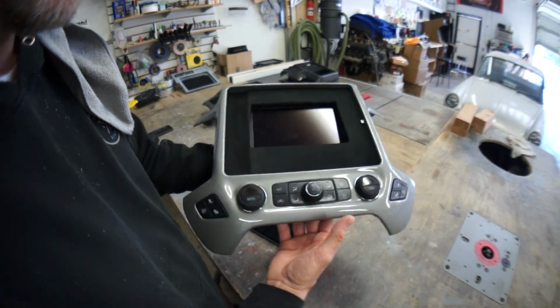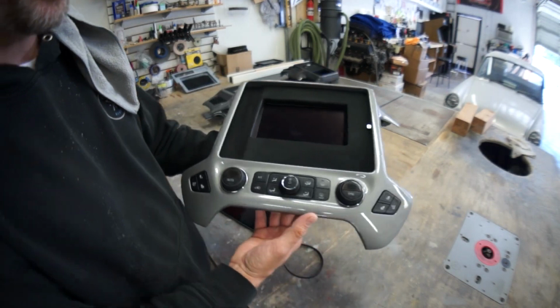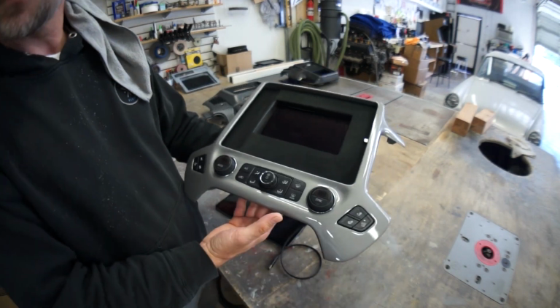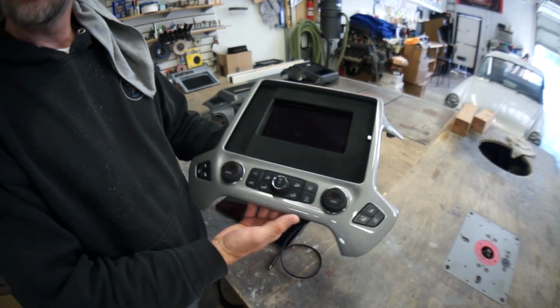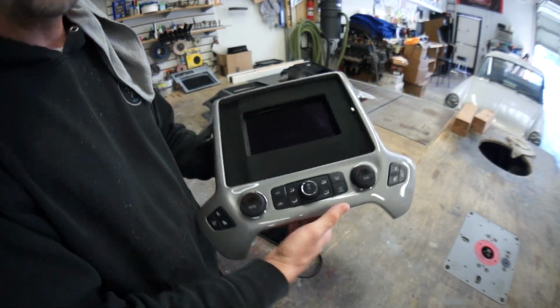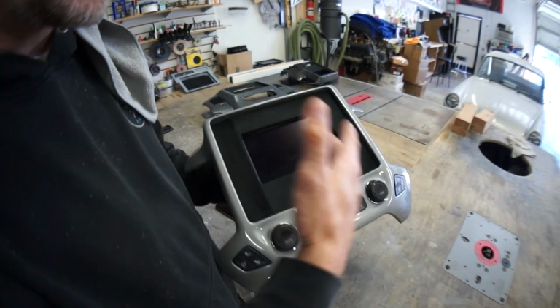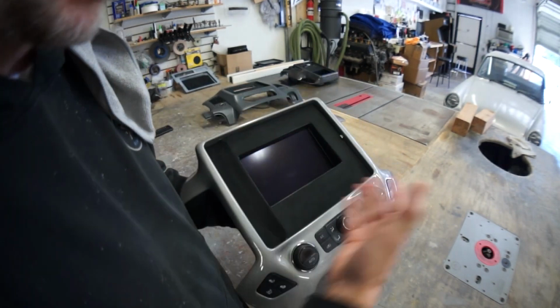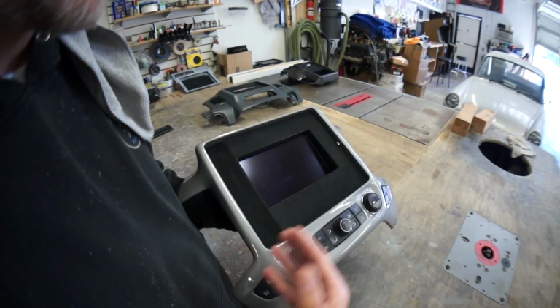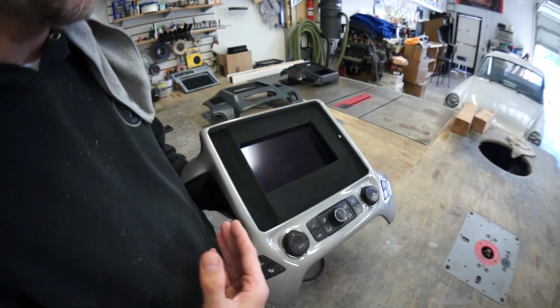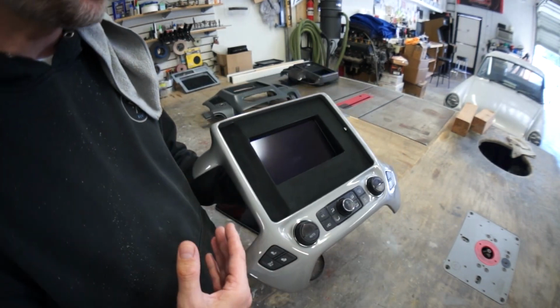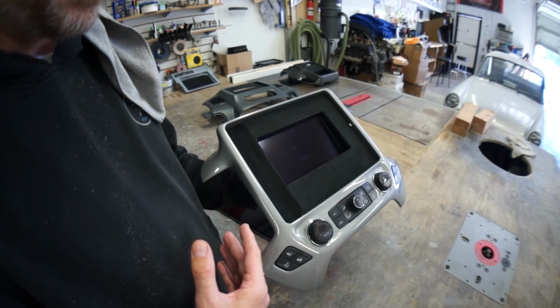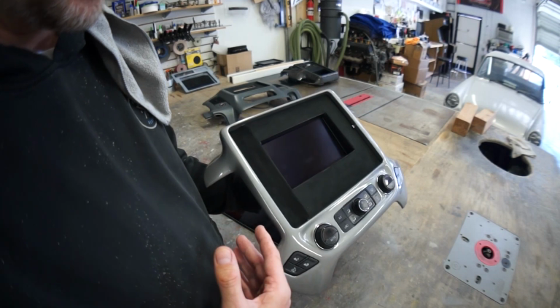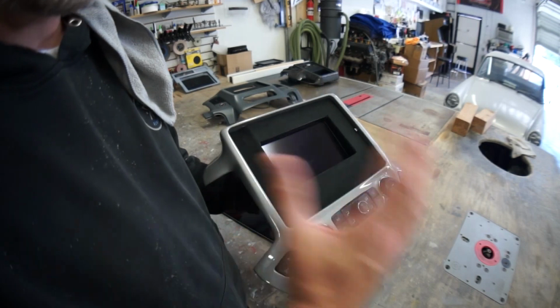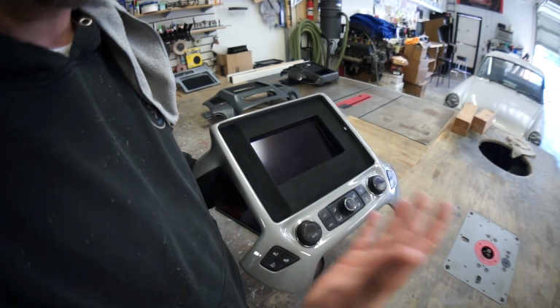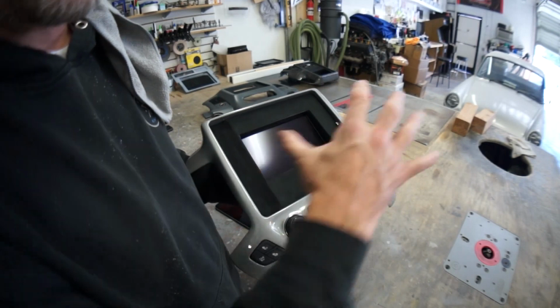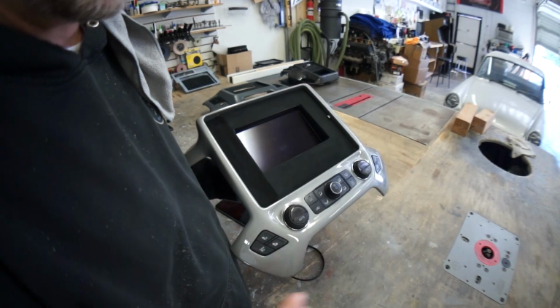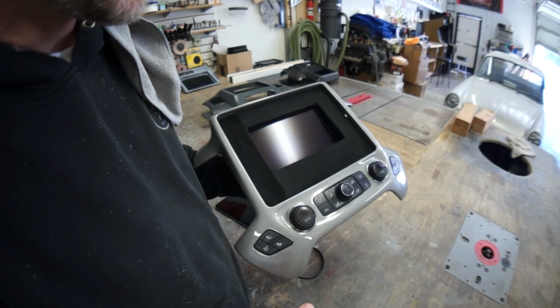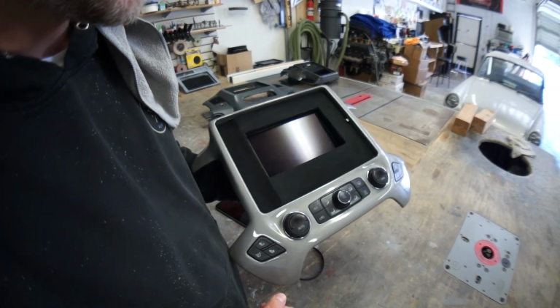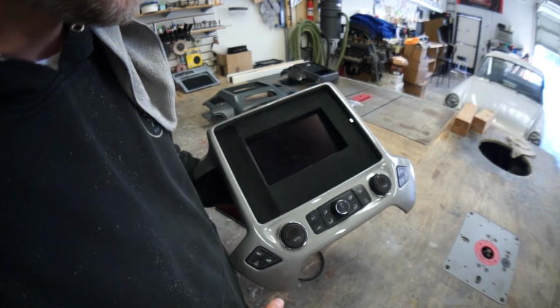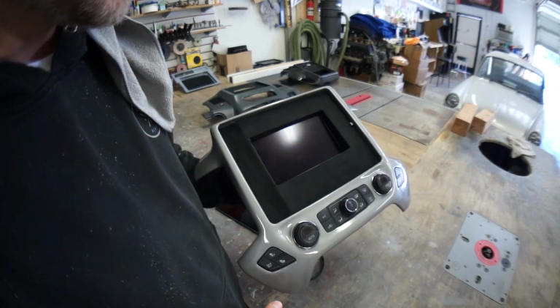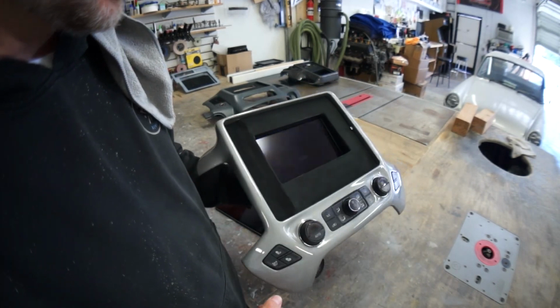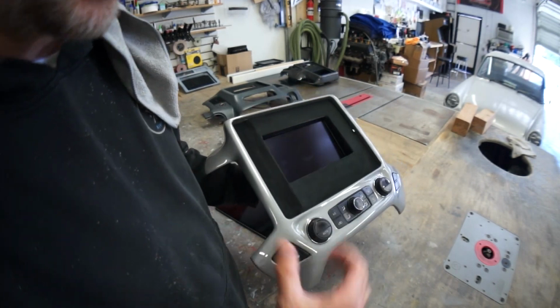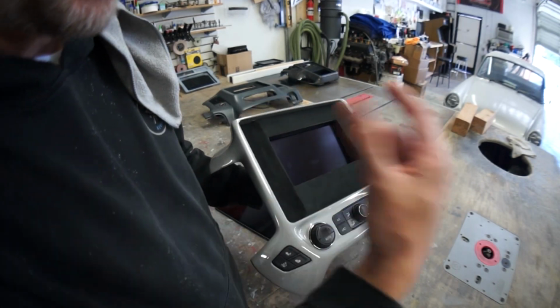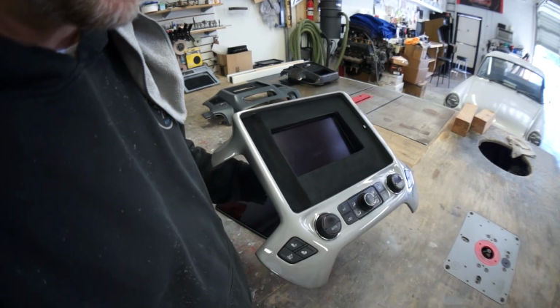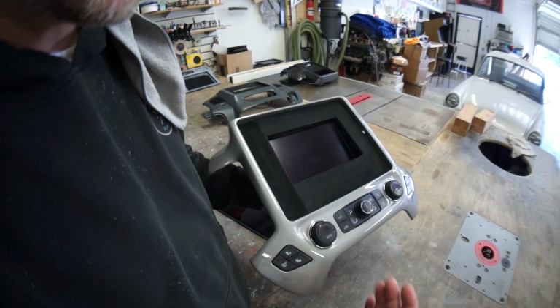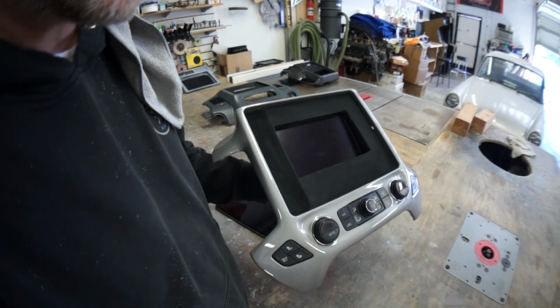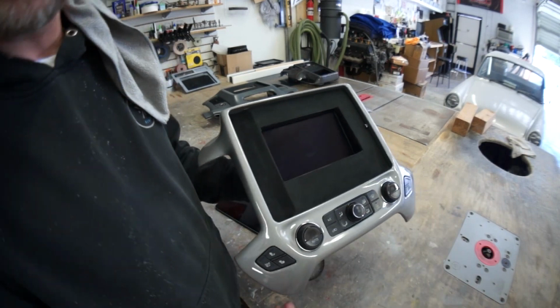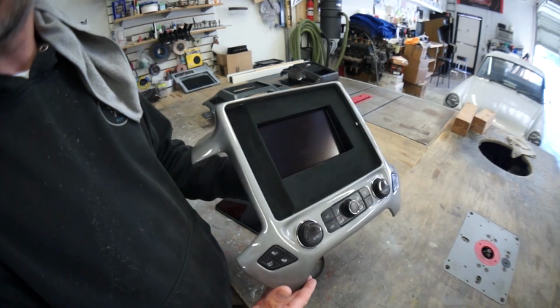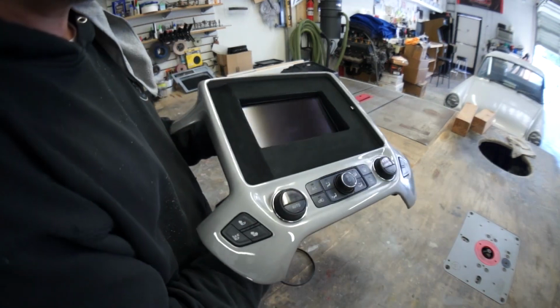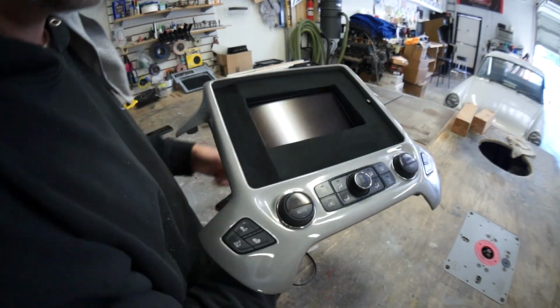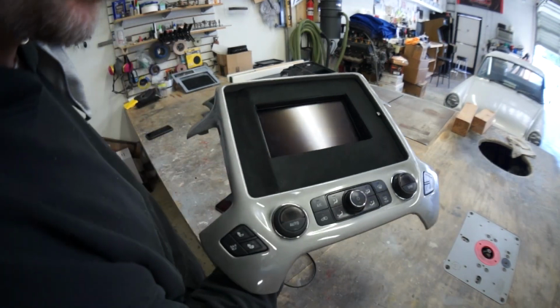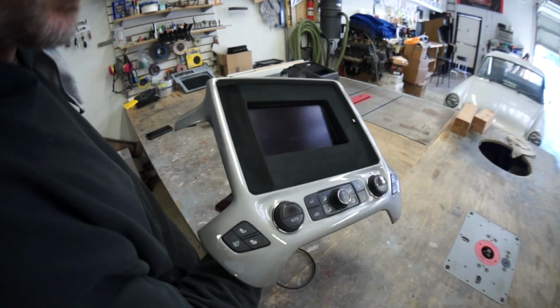Some people buy a replacement panel so they don't have to wait with a hole in their dash. This guy just popped the panel out of his truck and sent it over. Leave a comment and let me know what you guys think of this one.